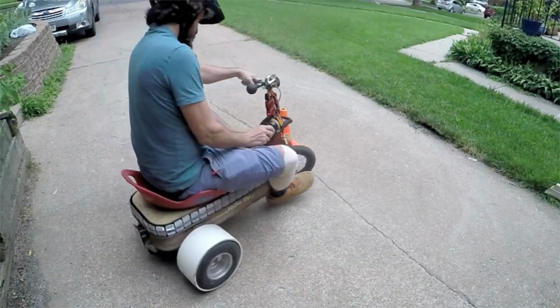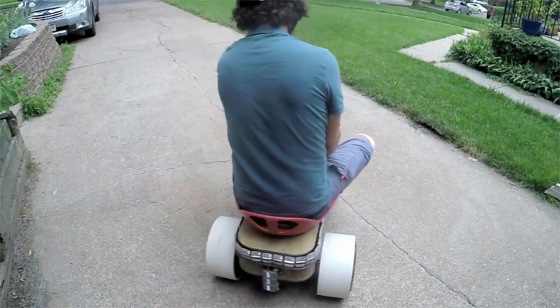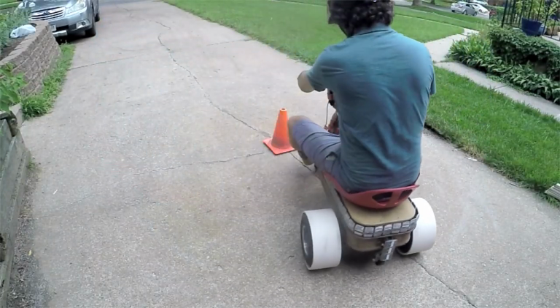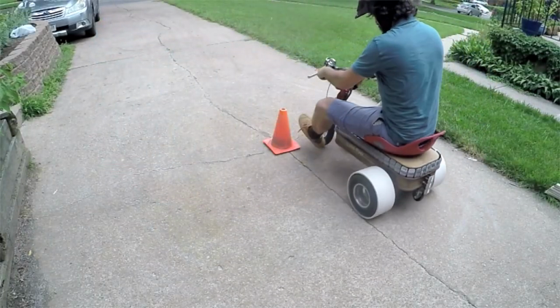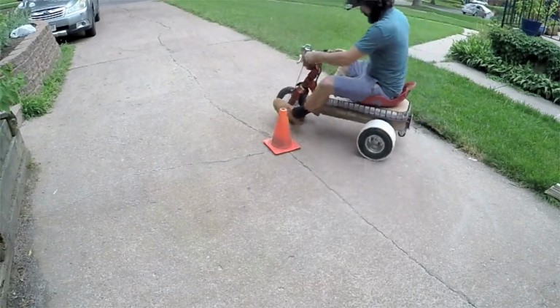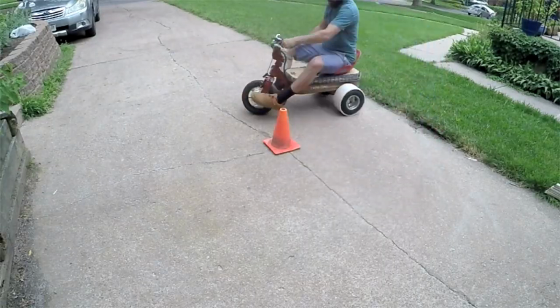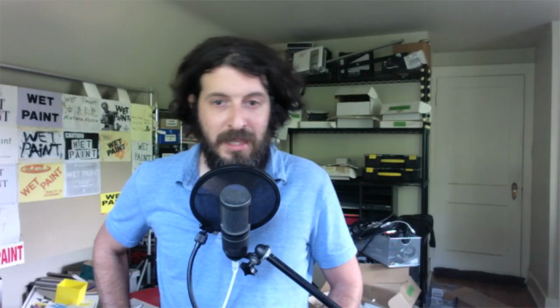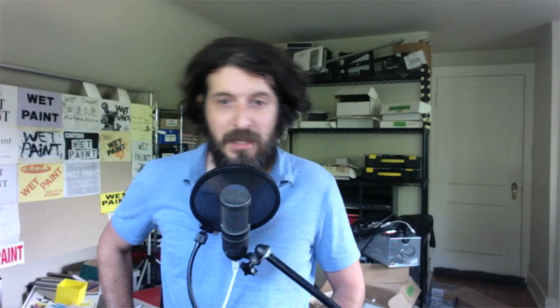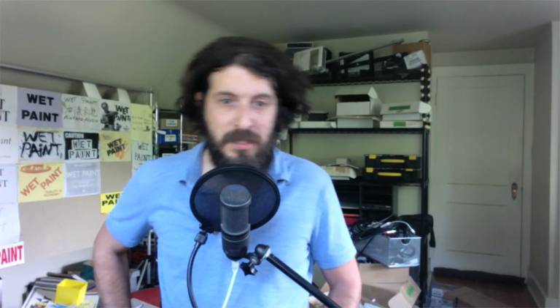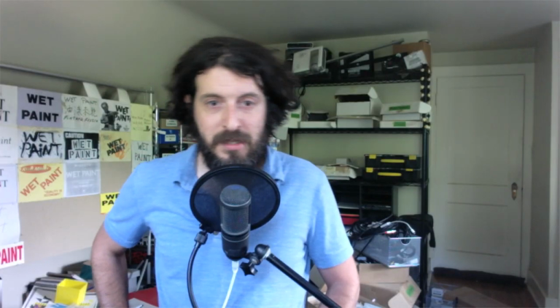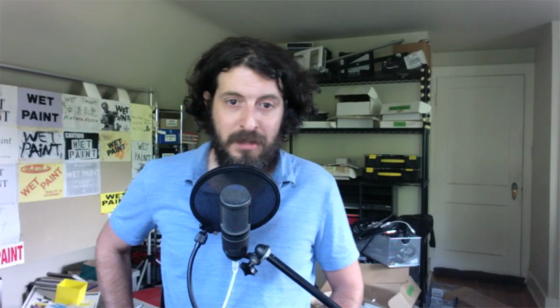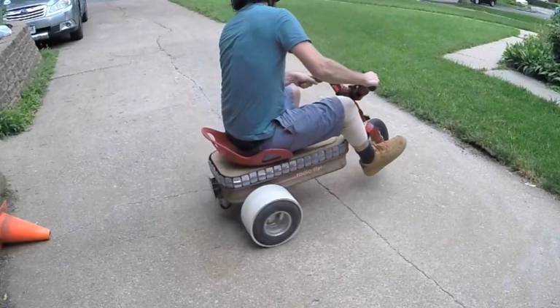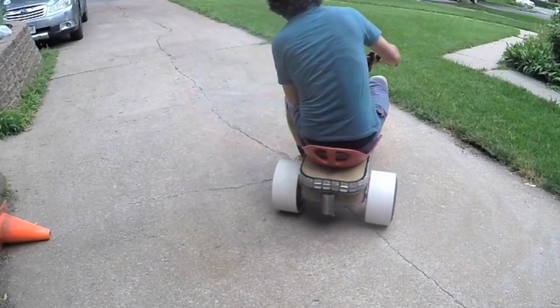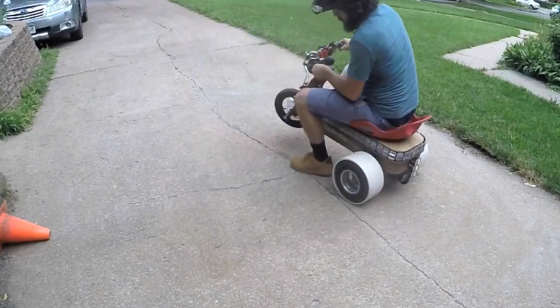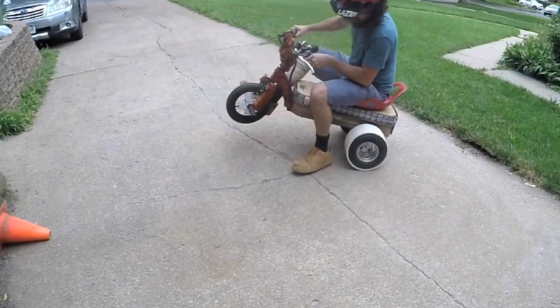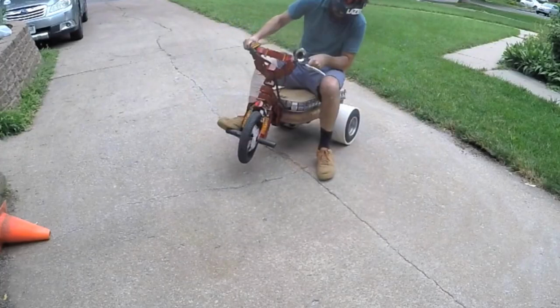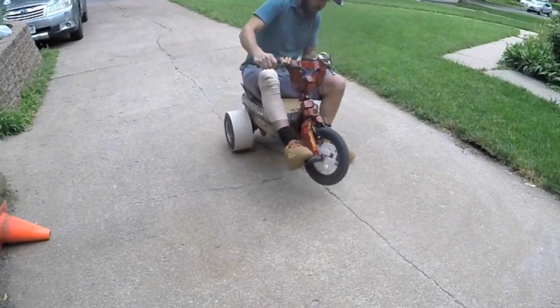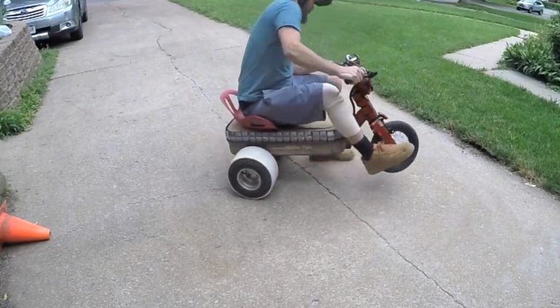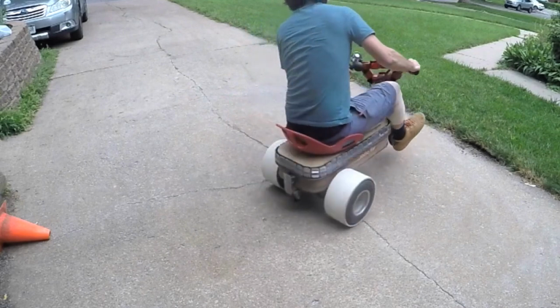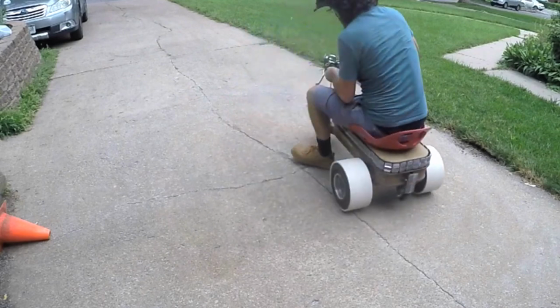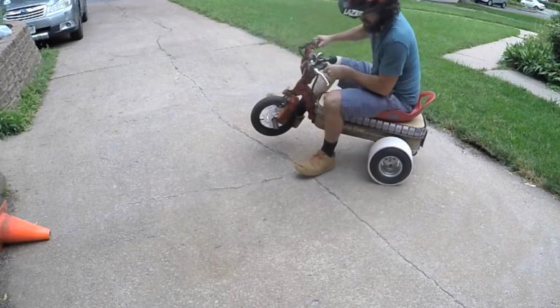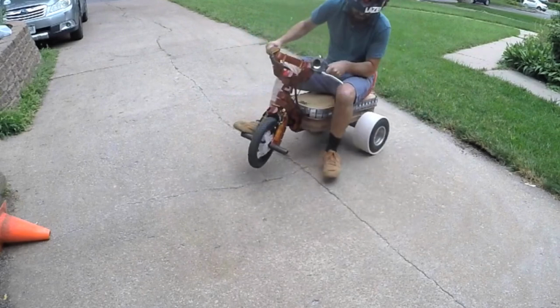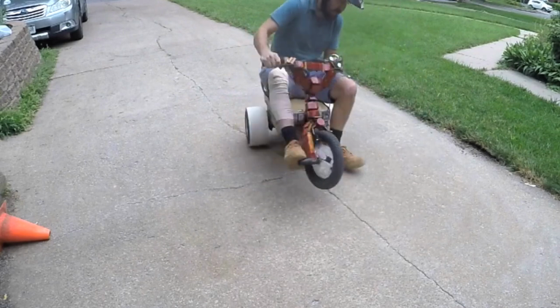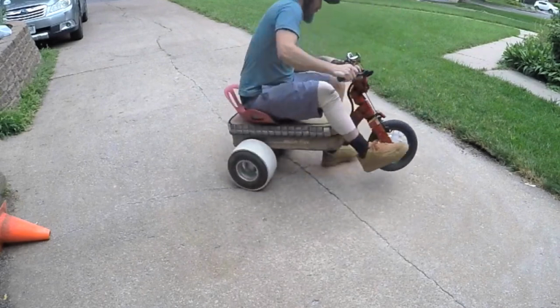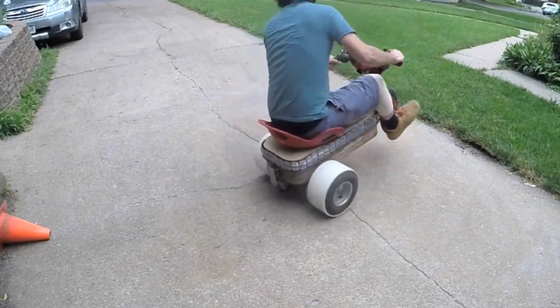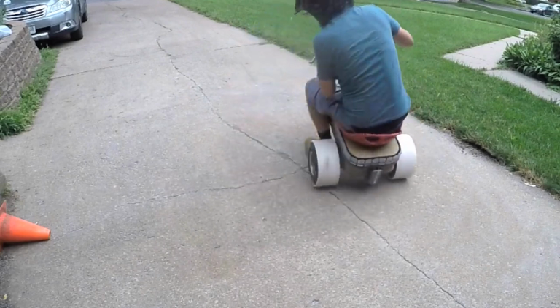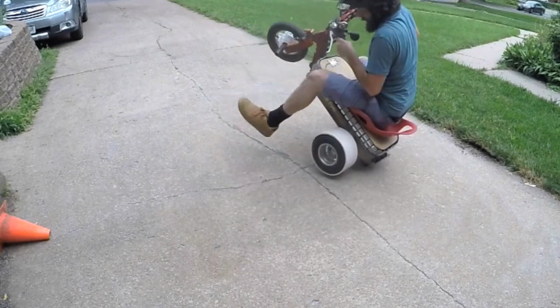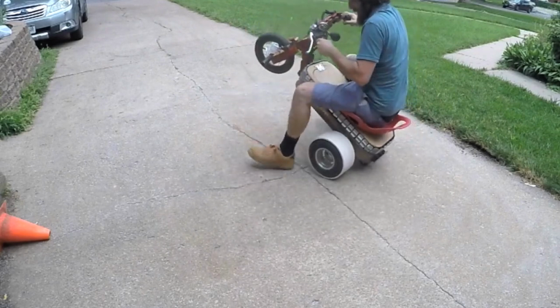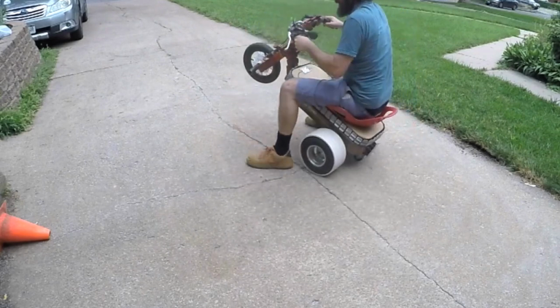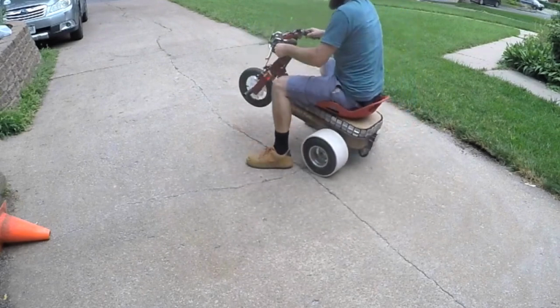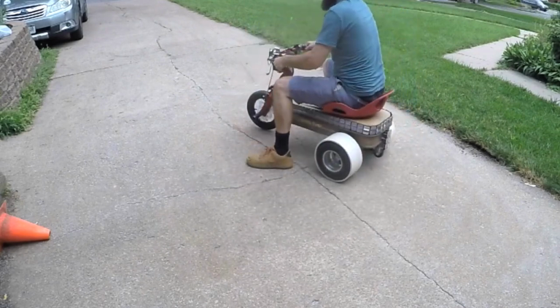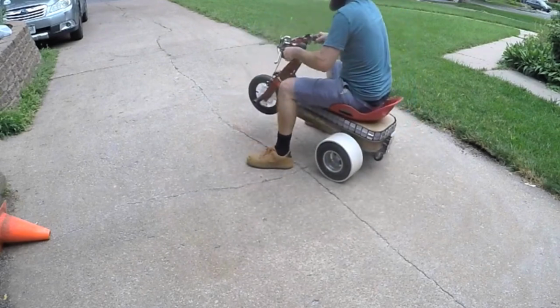The wider sleeves feel more stable, less tippy side to side, and I imagine they will last longer. Let me know what you think about the differences between the 2-inch and 5-inch PVC sleeves. Thanks for watching!